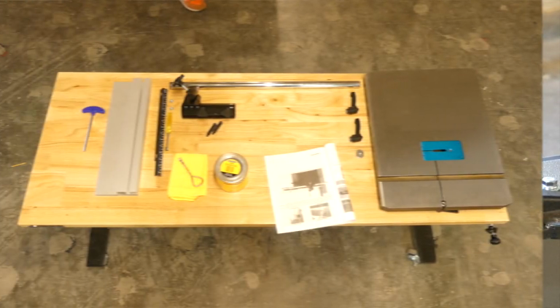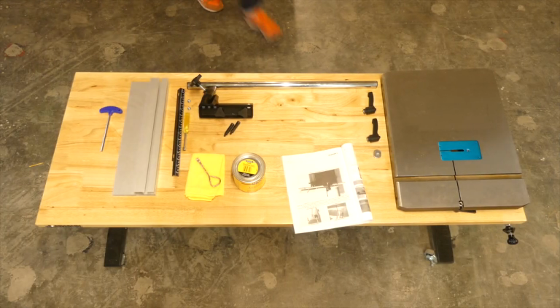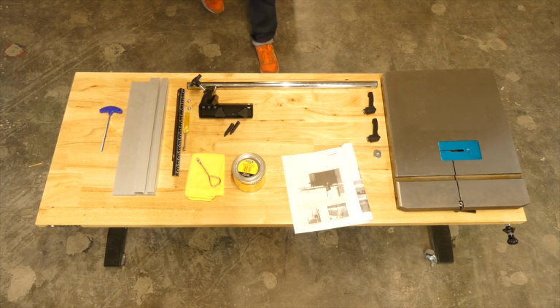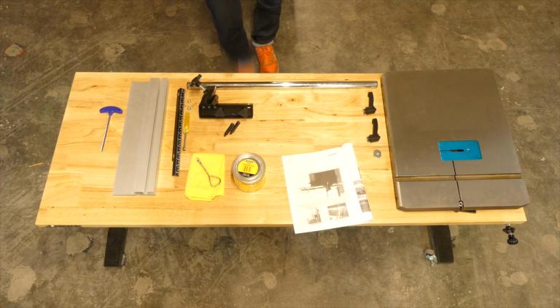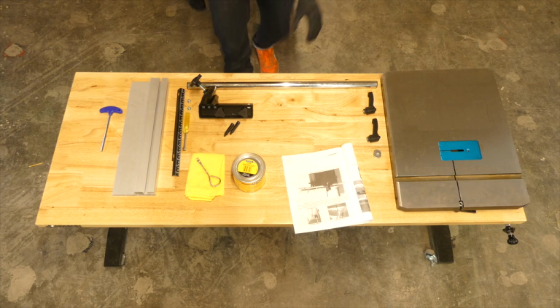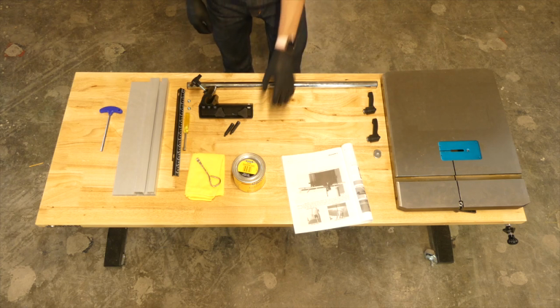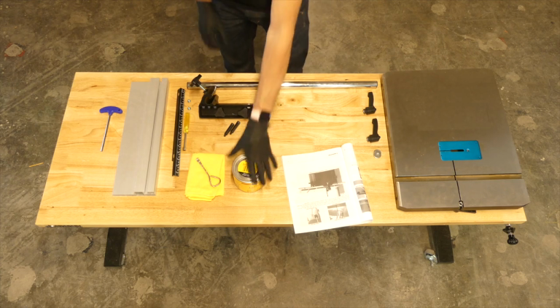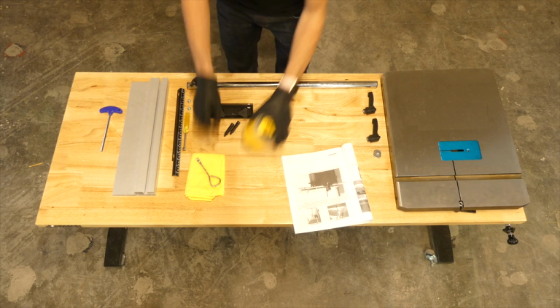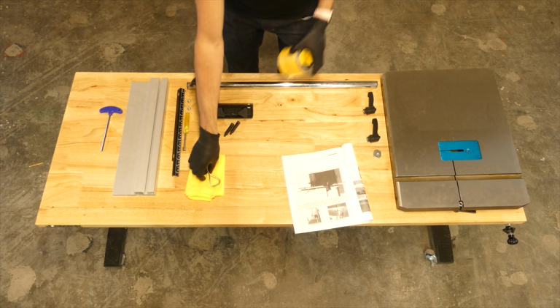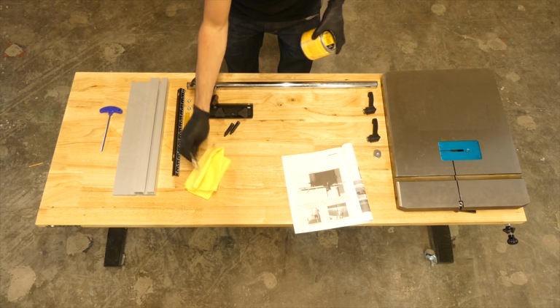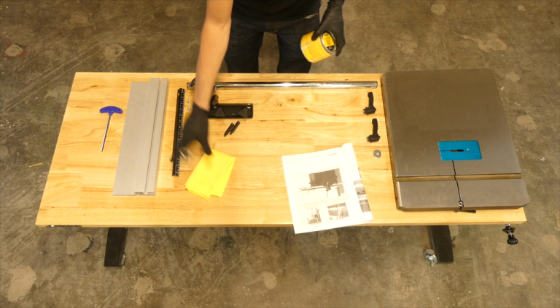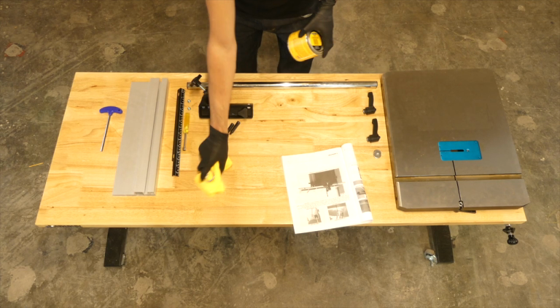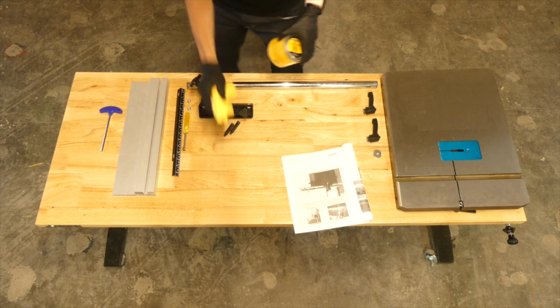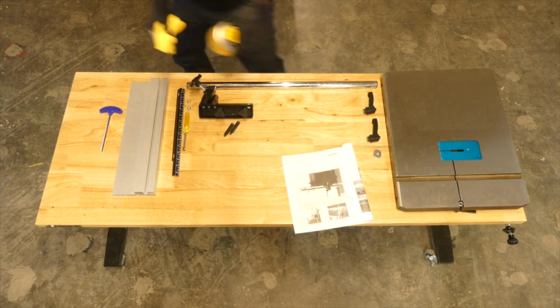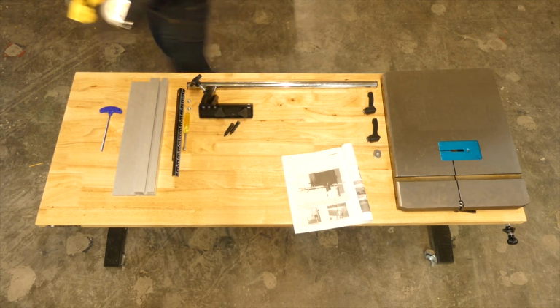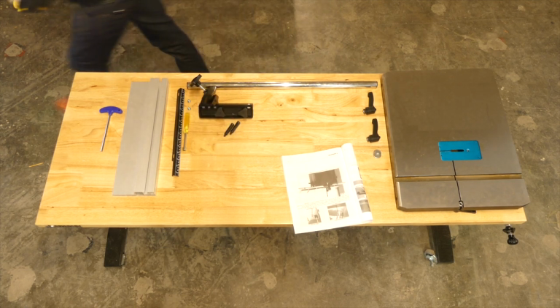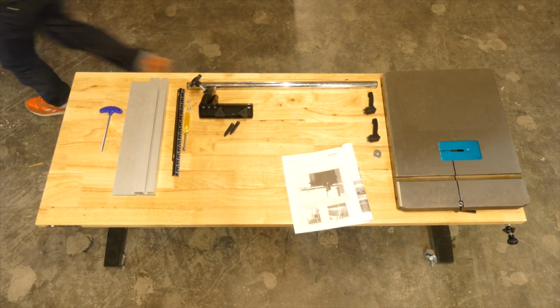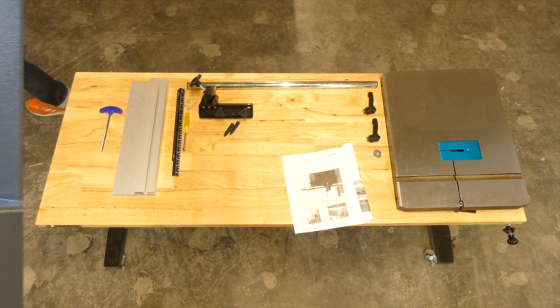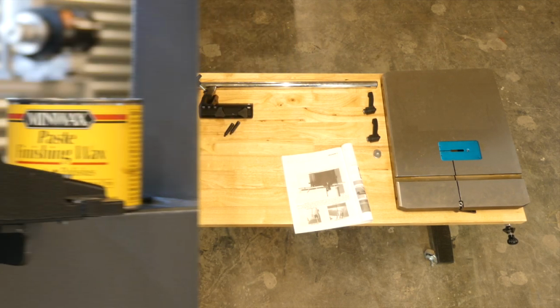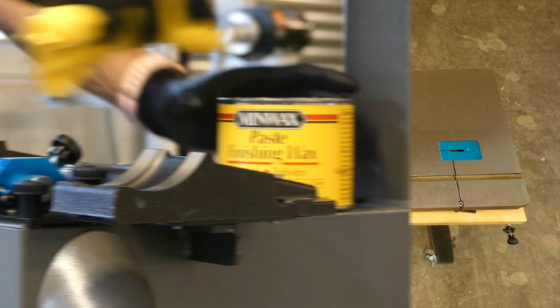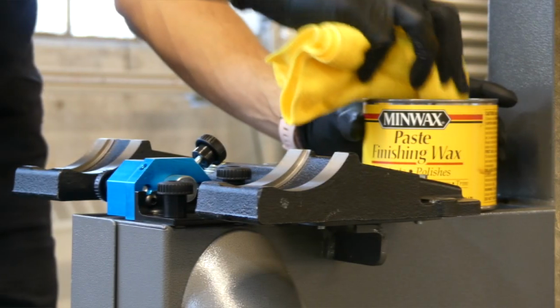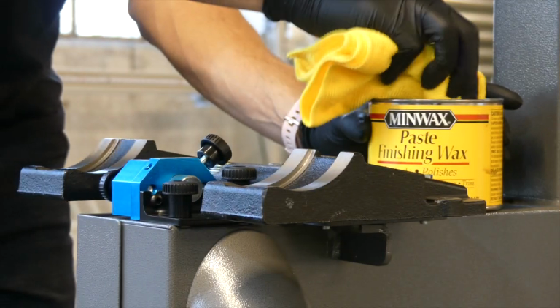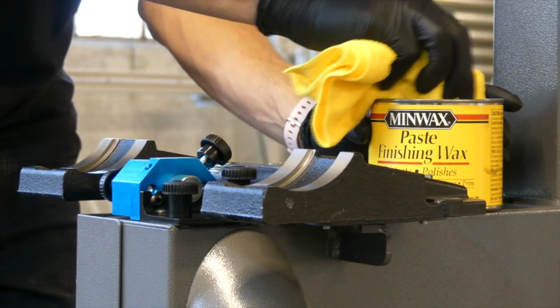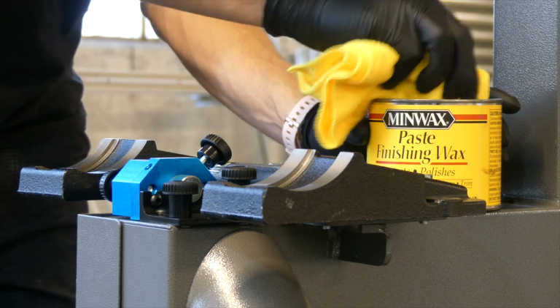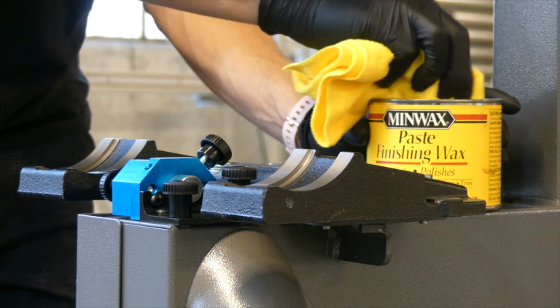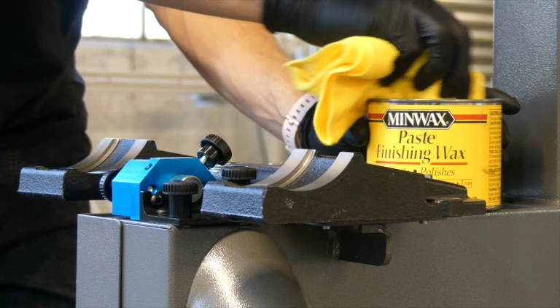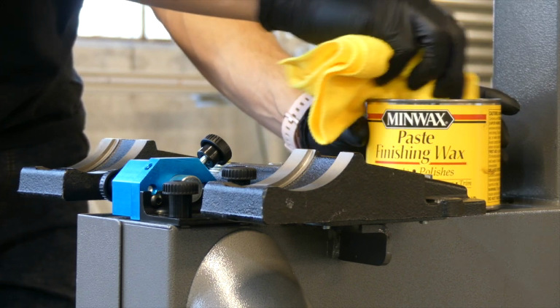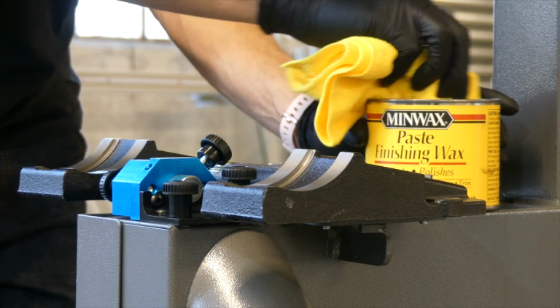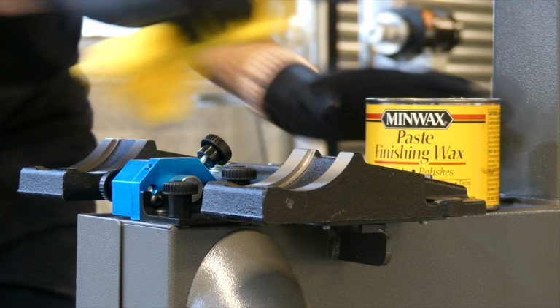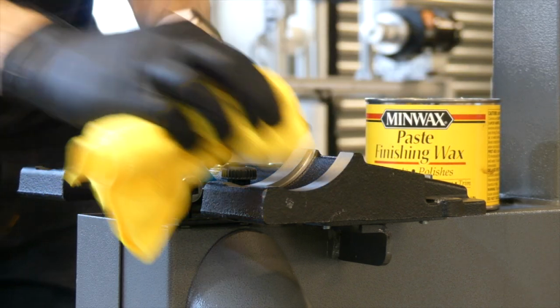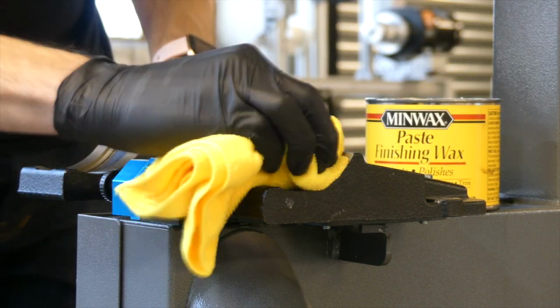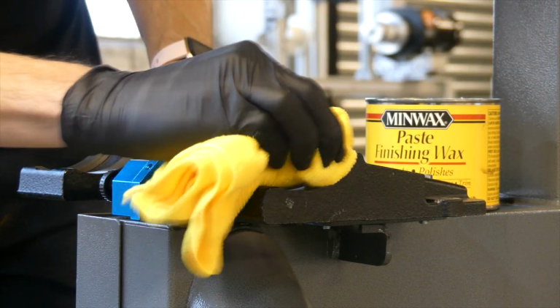Since the trunnions are made from cast iron, I applied a small amount of paste wax. This keeps them from rusting as well as makes it easier to tilt the table.